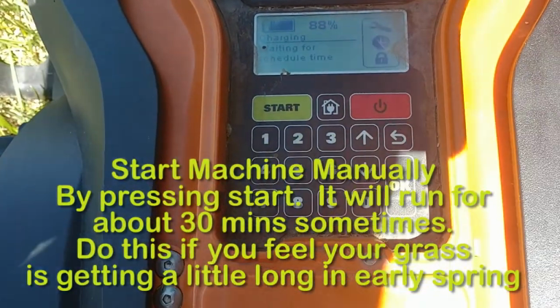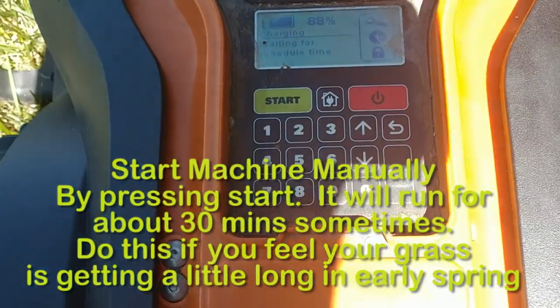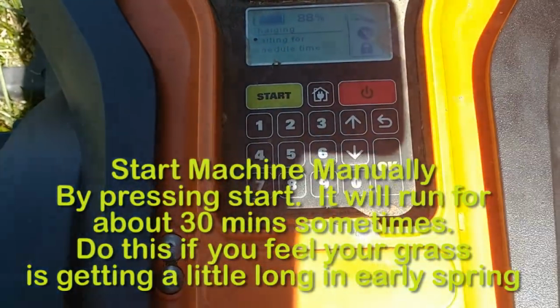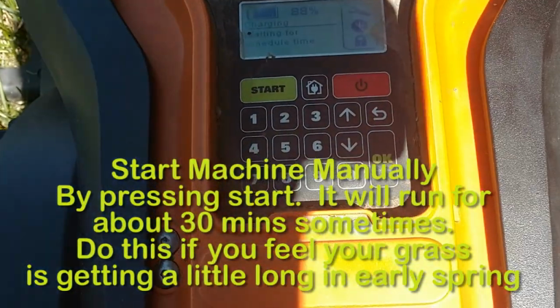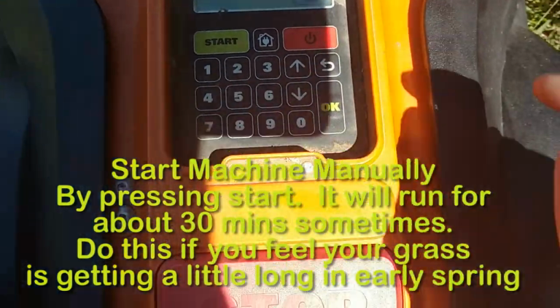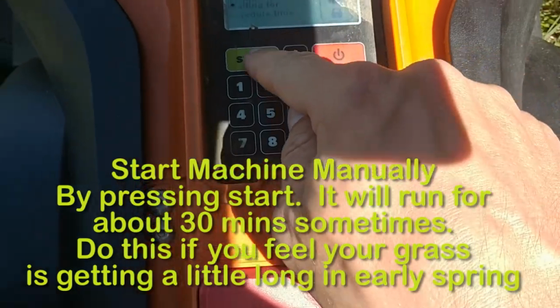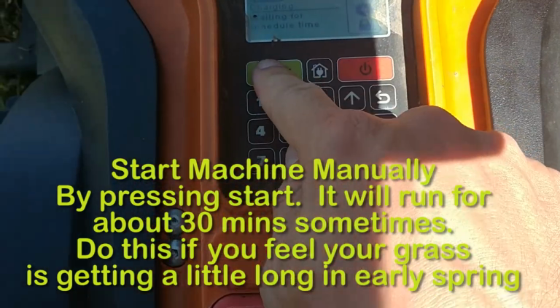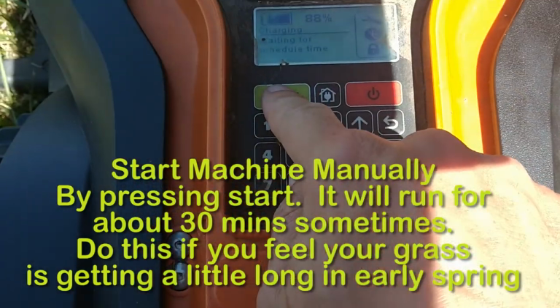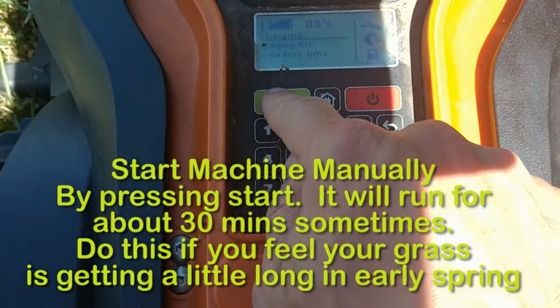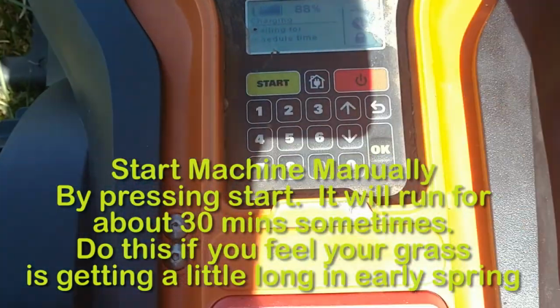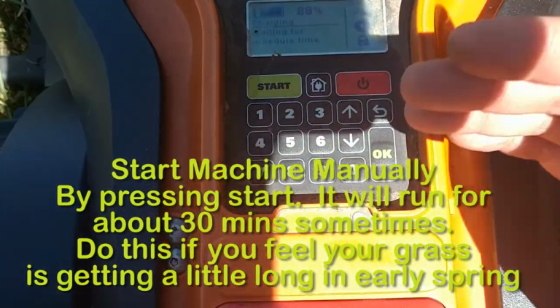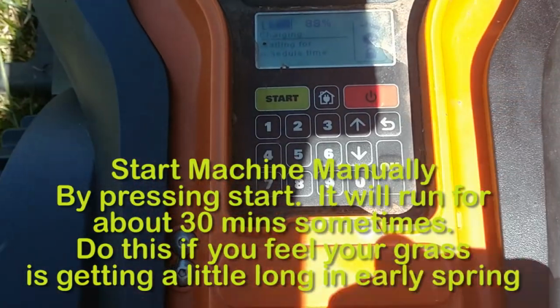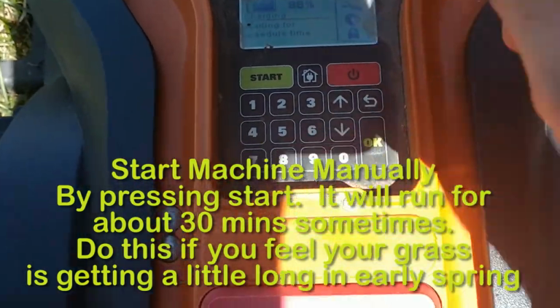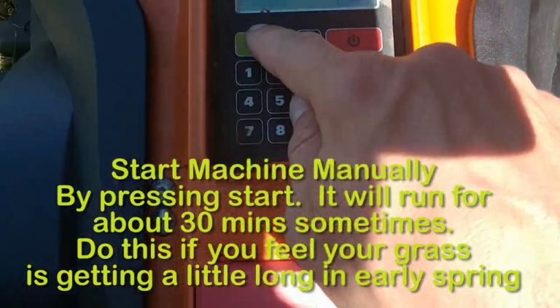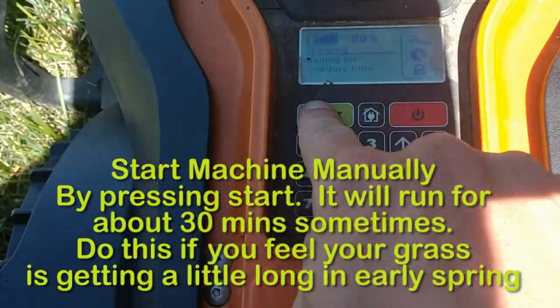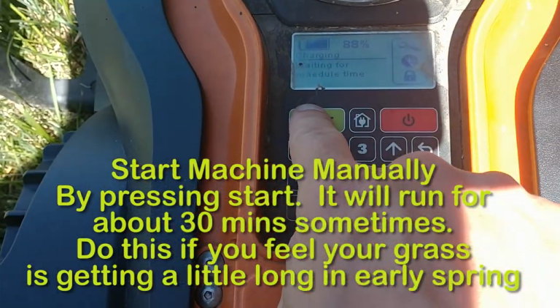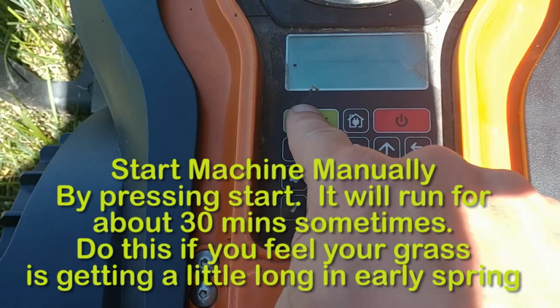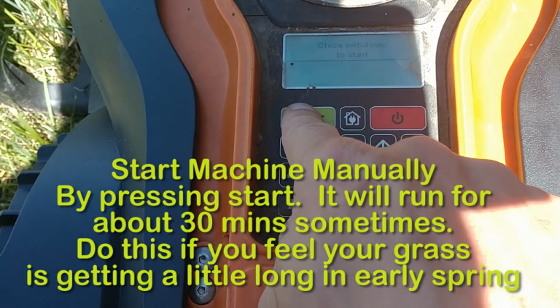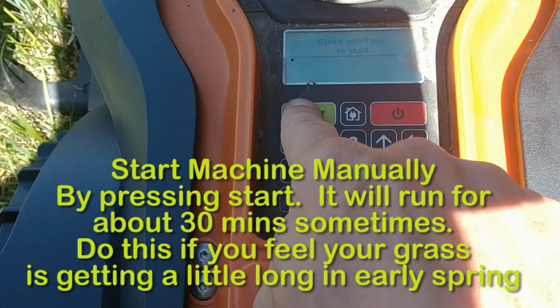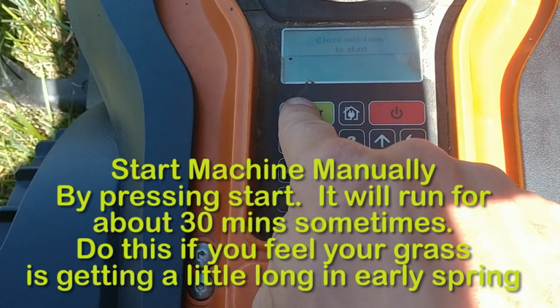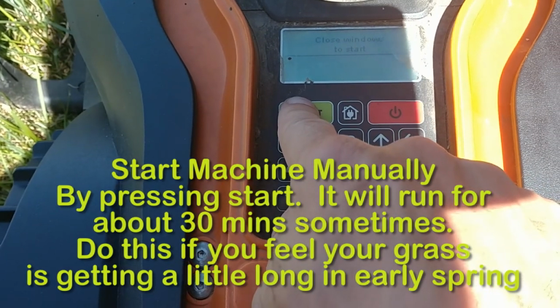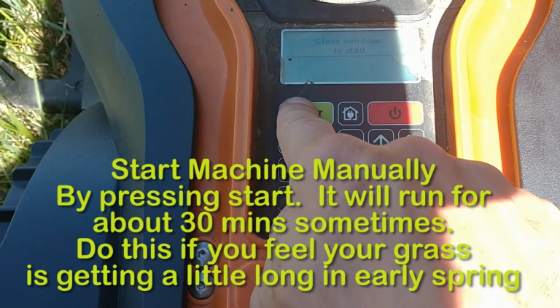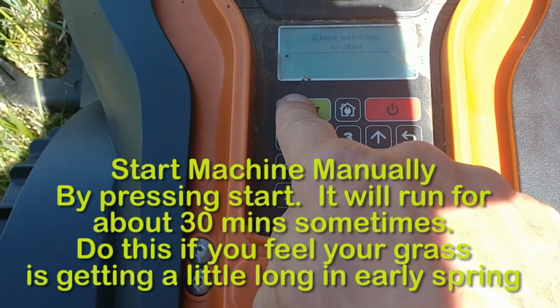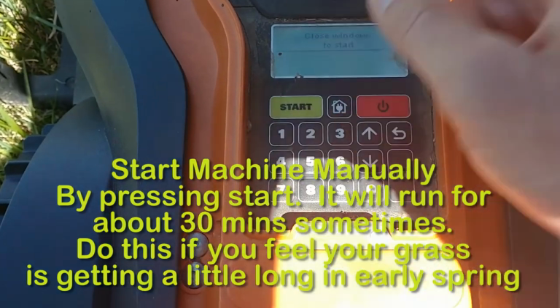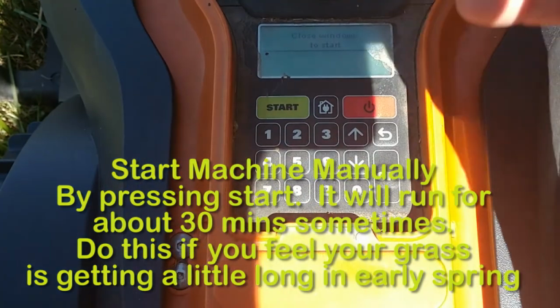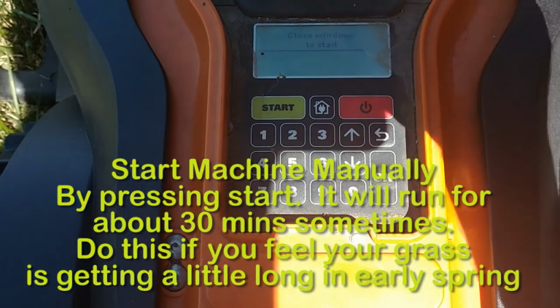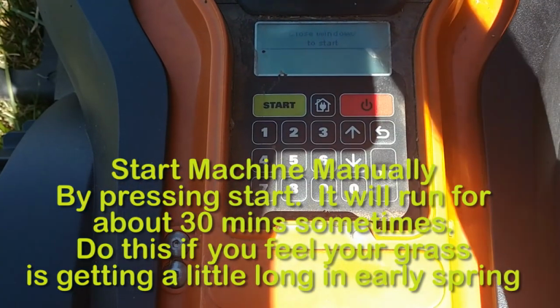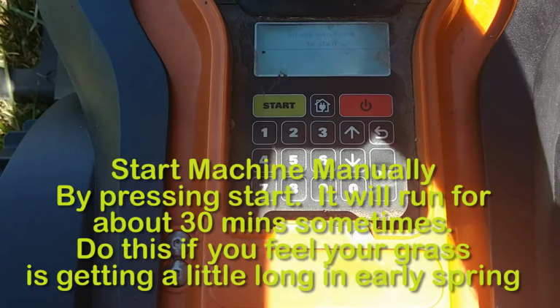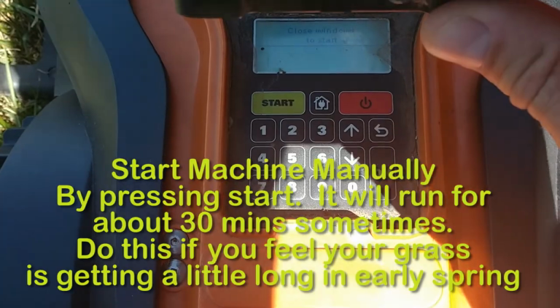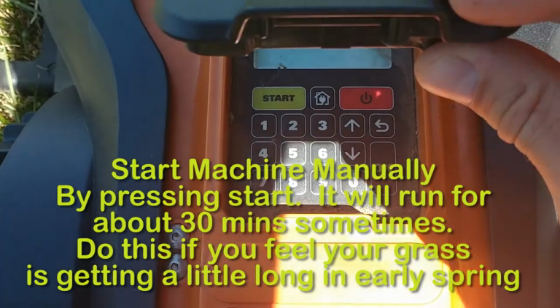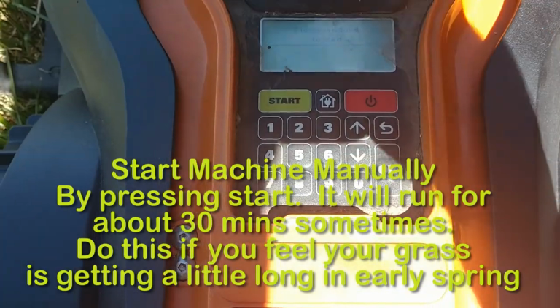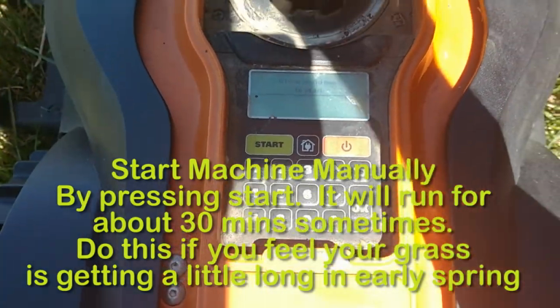If I want to start the machine at any time, I can just hit the start button and close the panel. It says close the window to start, and I just close this panel here and it'll start cutting the grass.